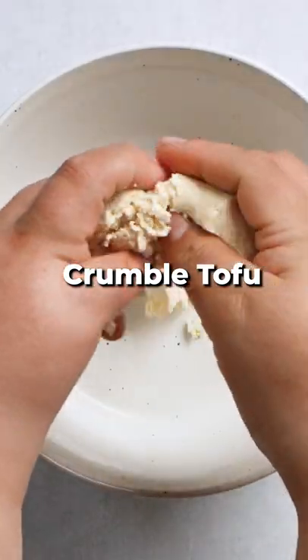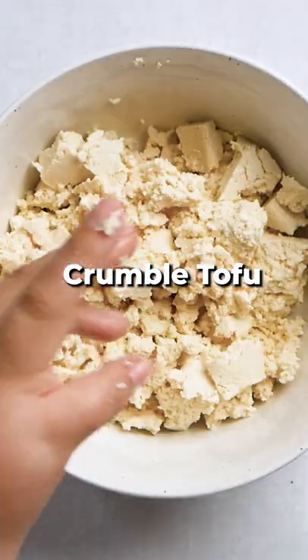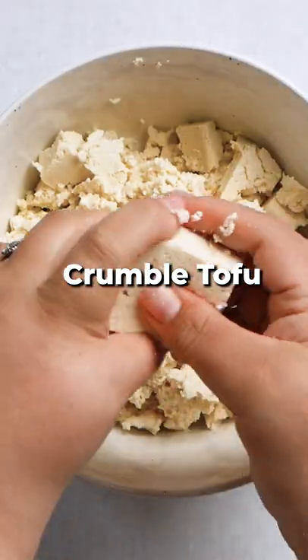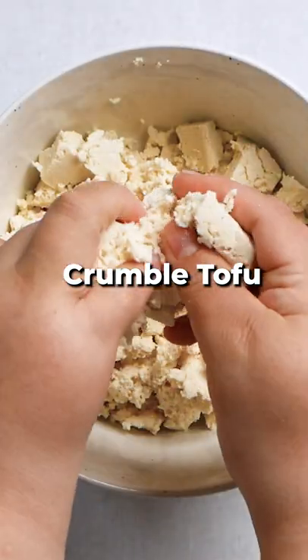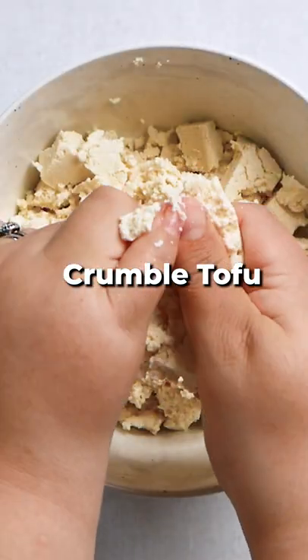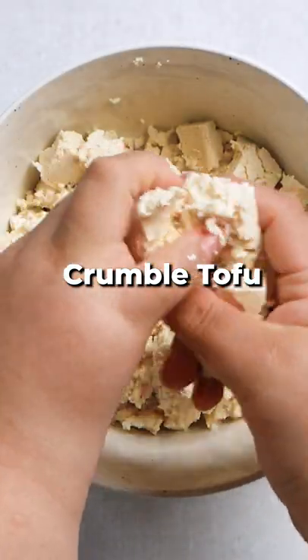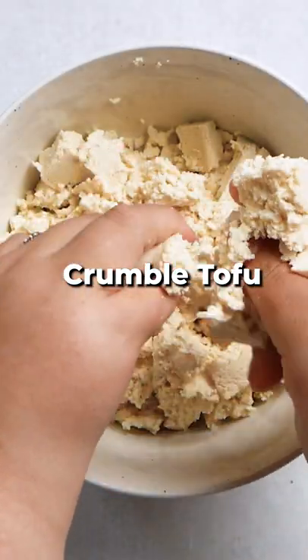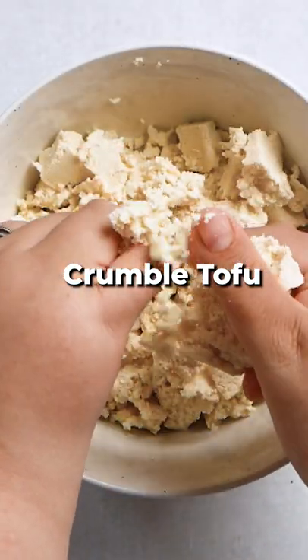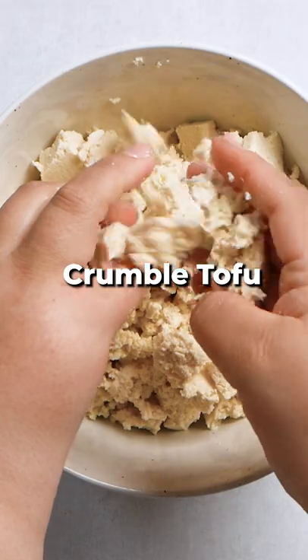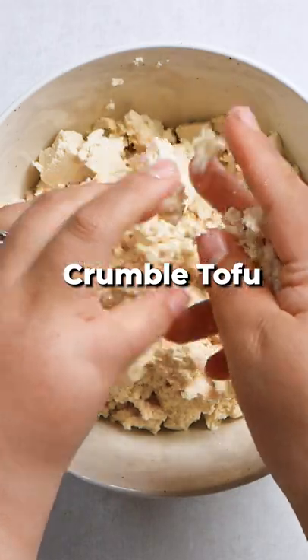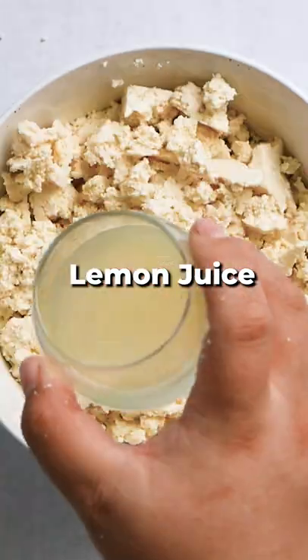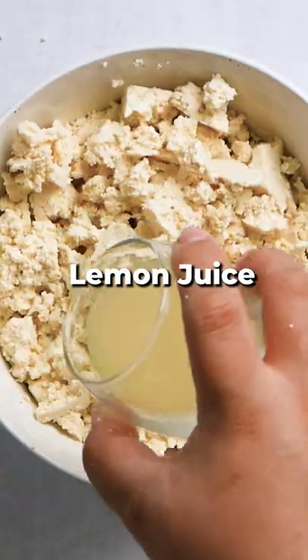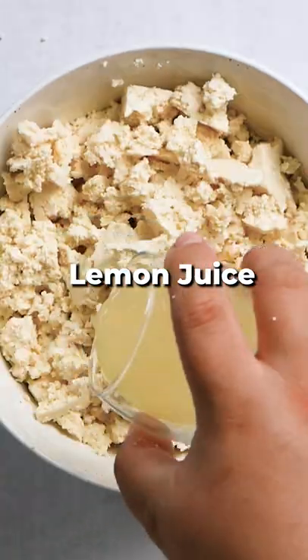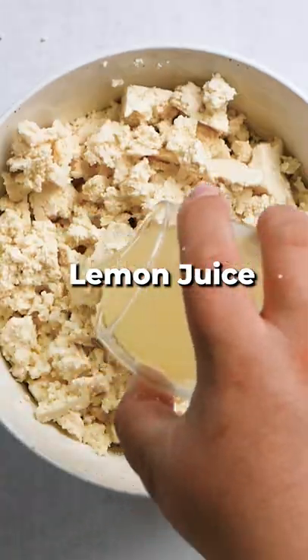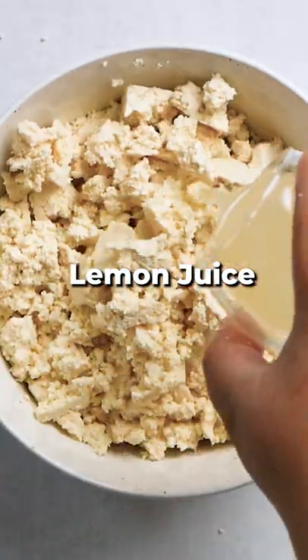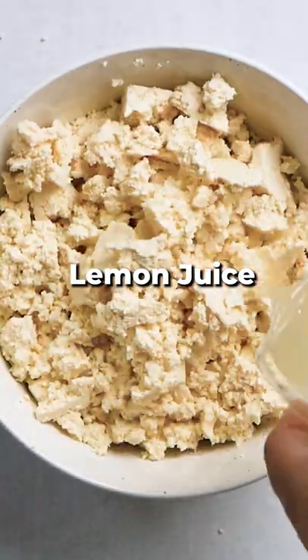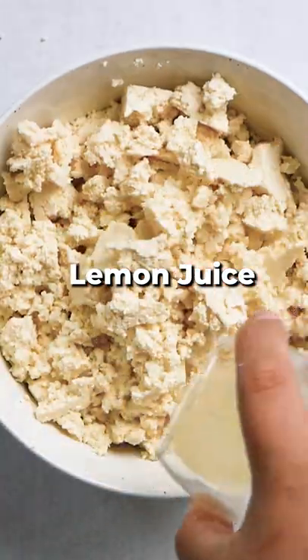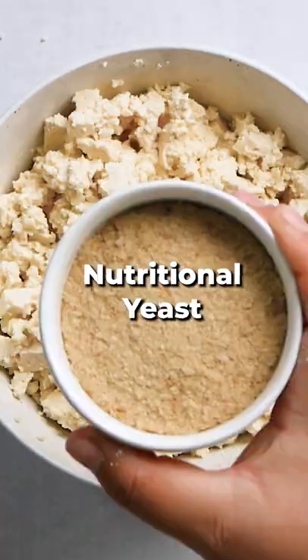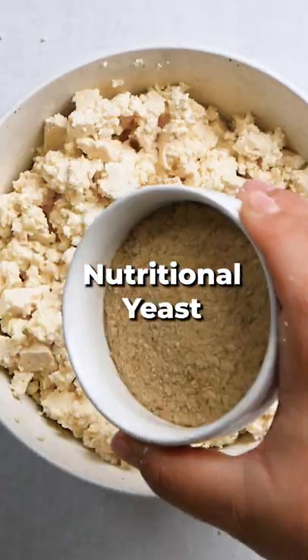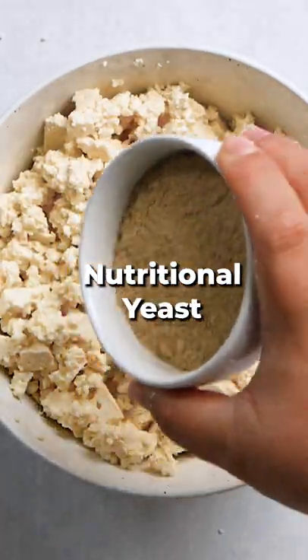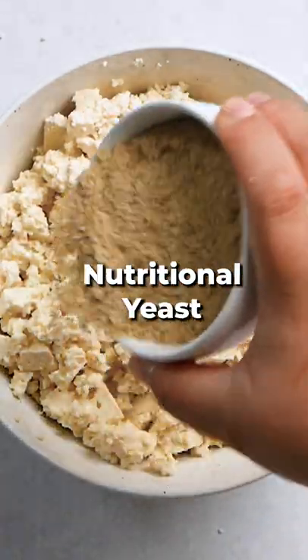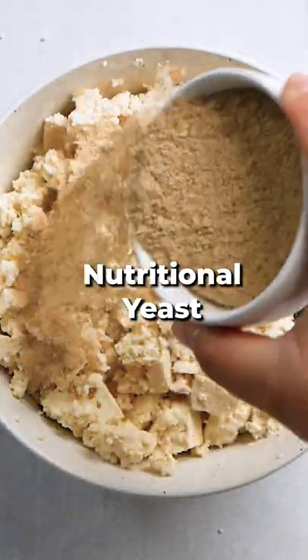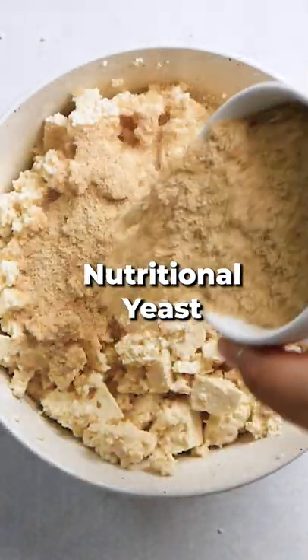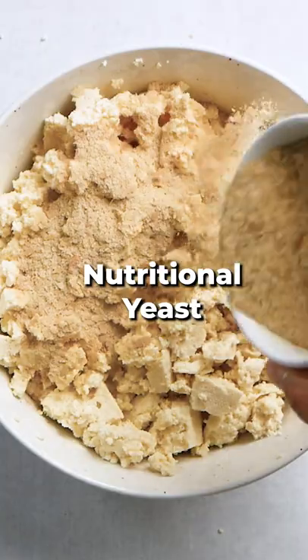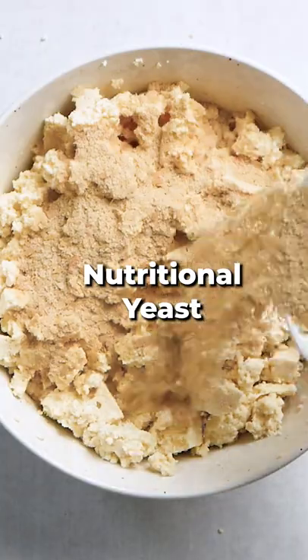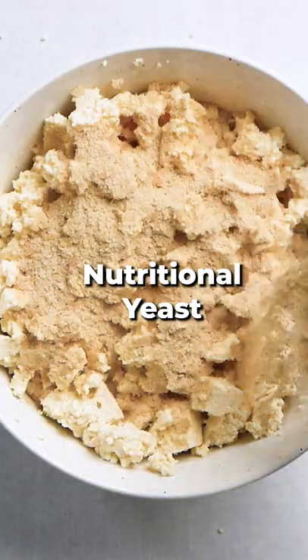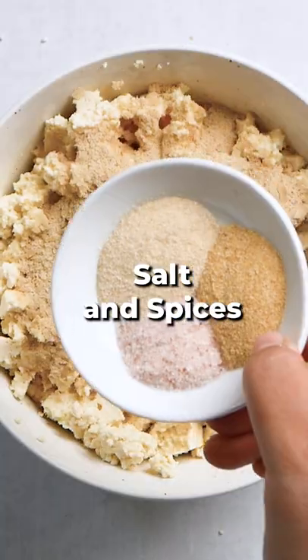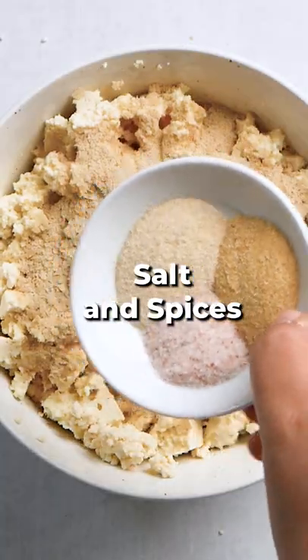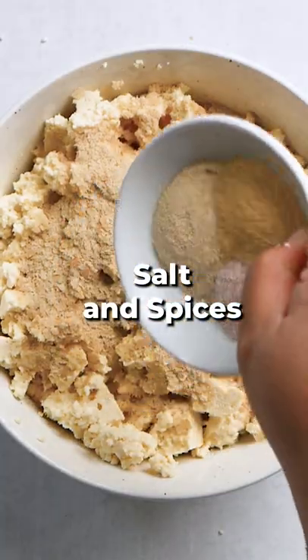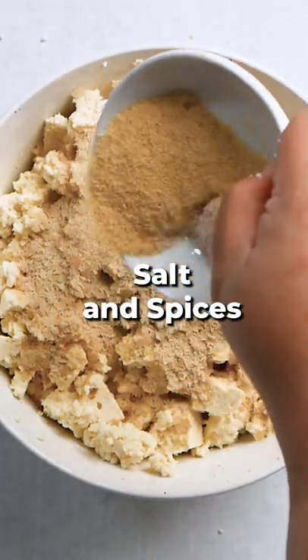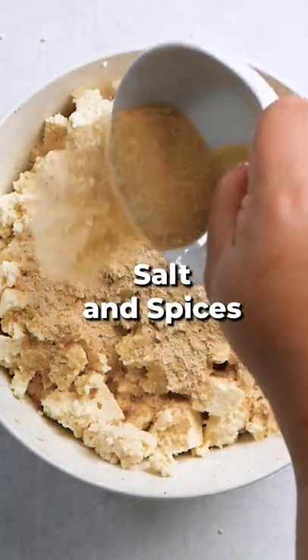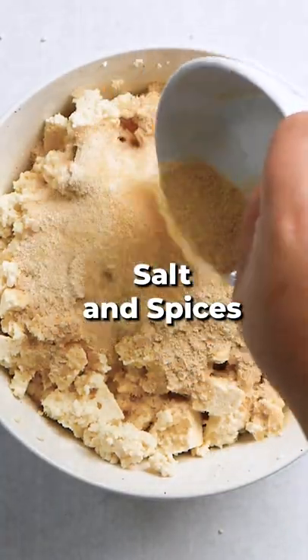Crumble tofu into a bowl and add lemon juice, nutritional yeast, salt, and spices. Then mix it all together.